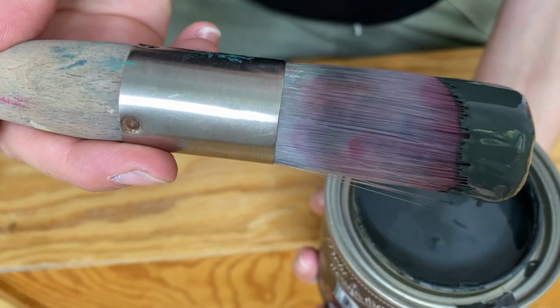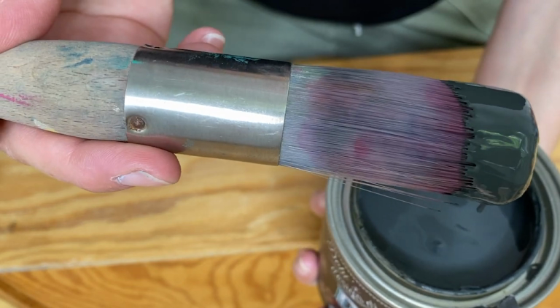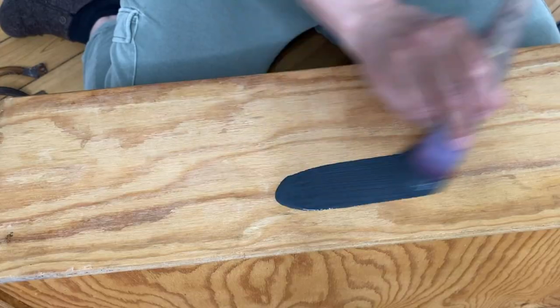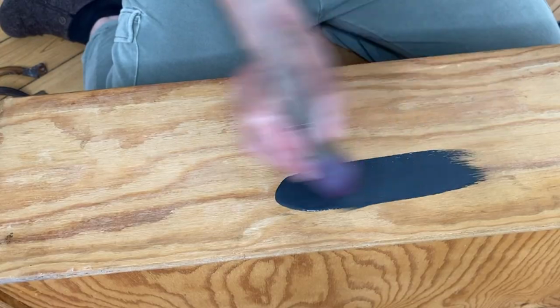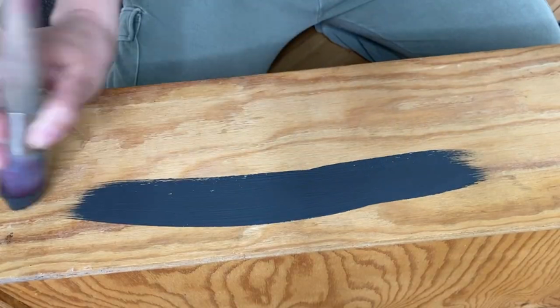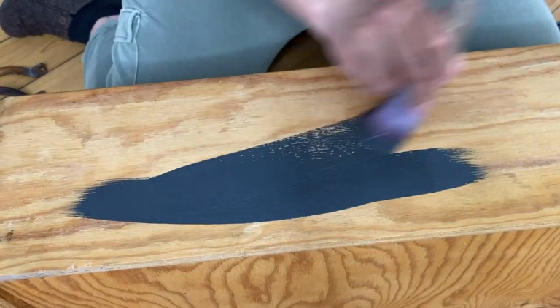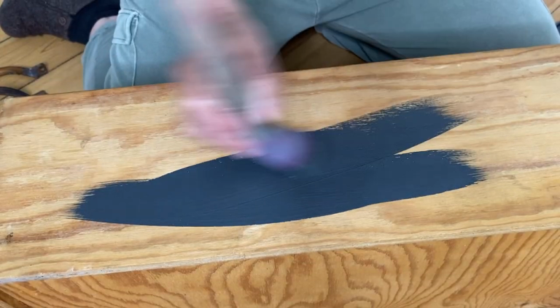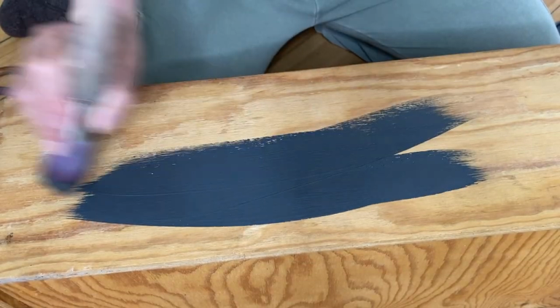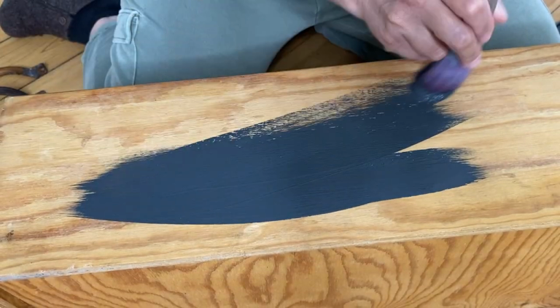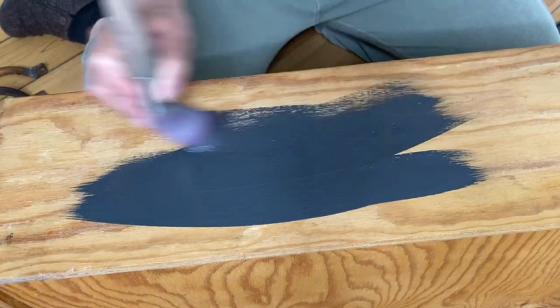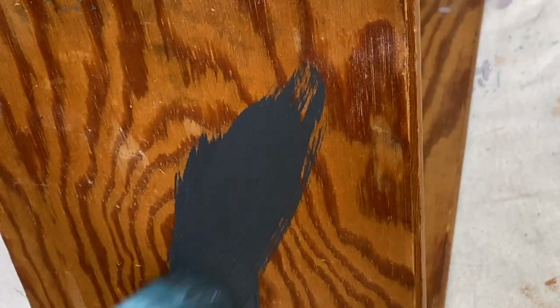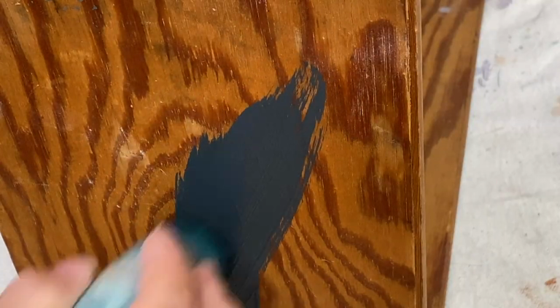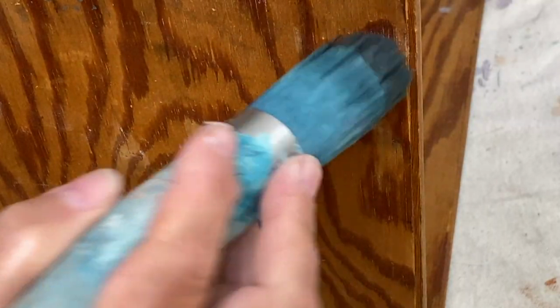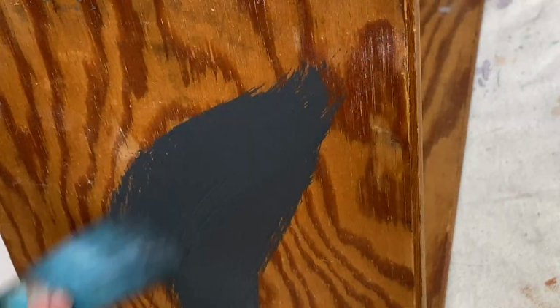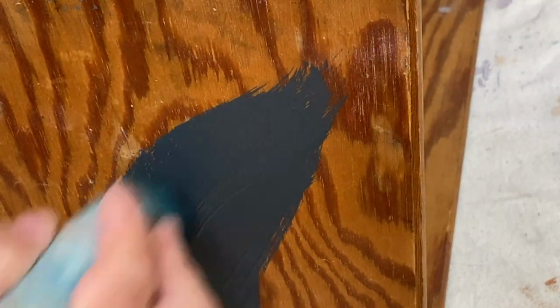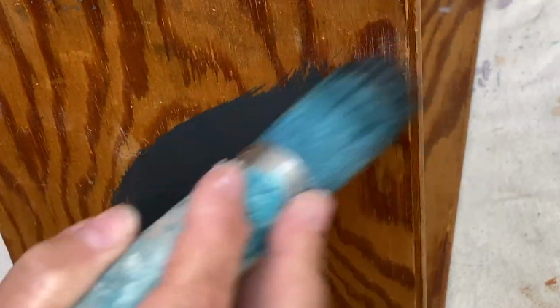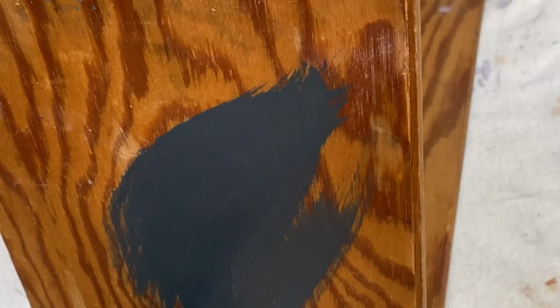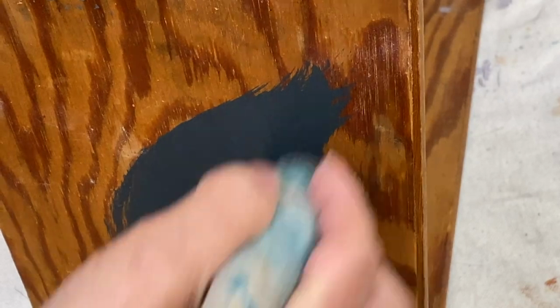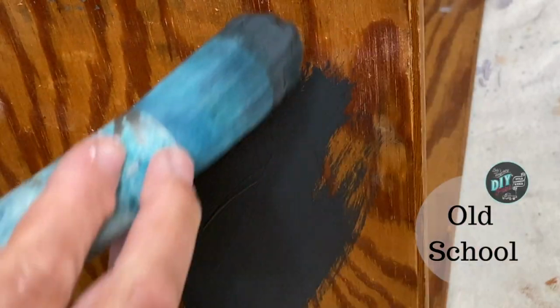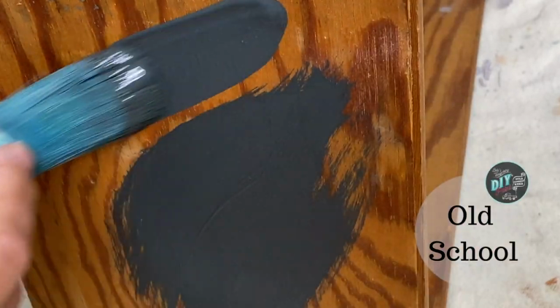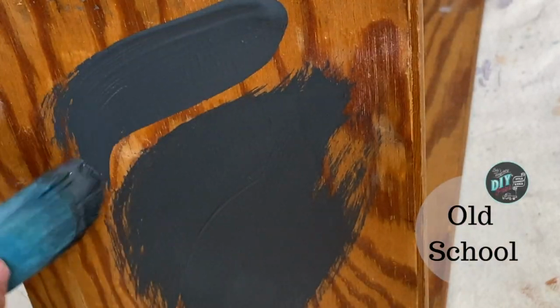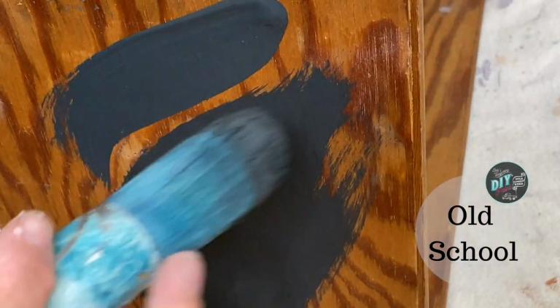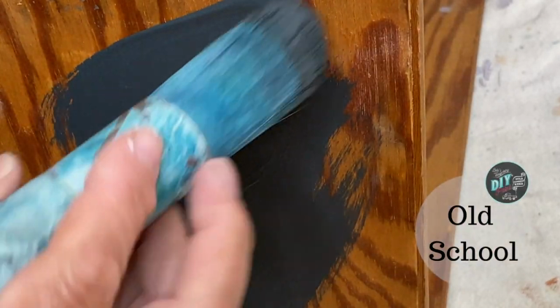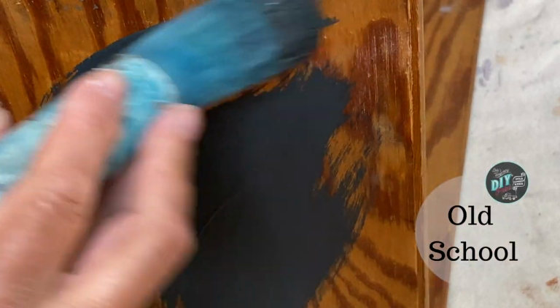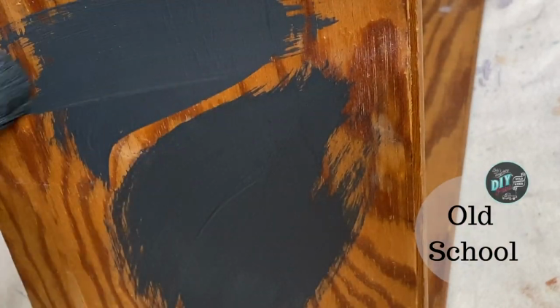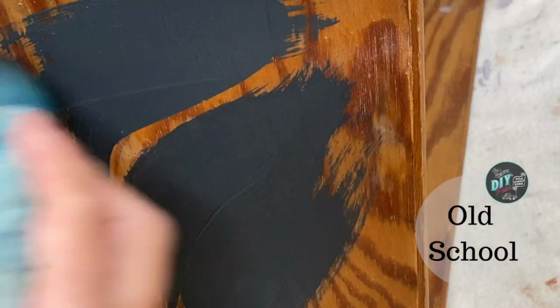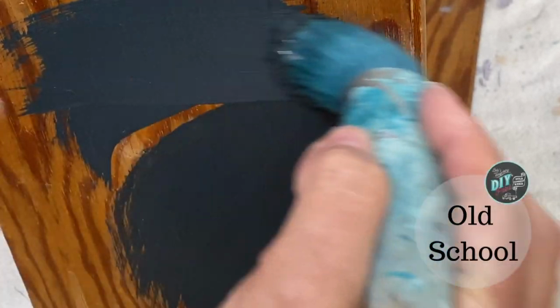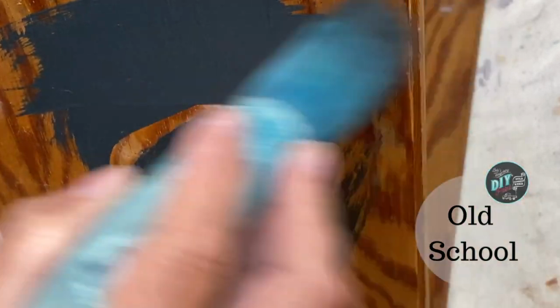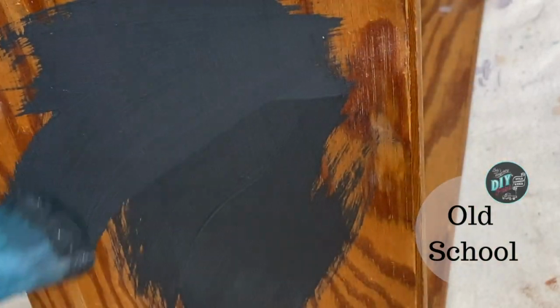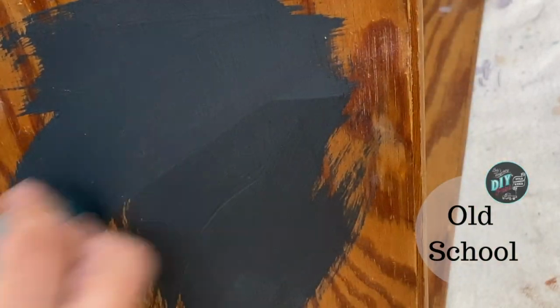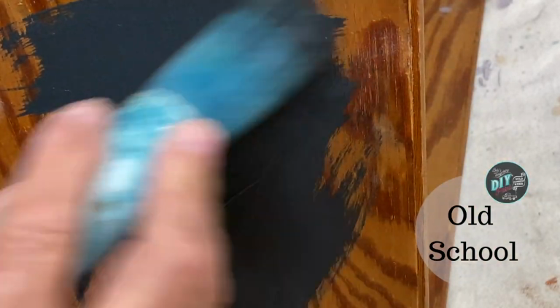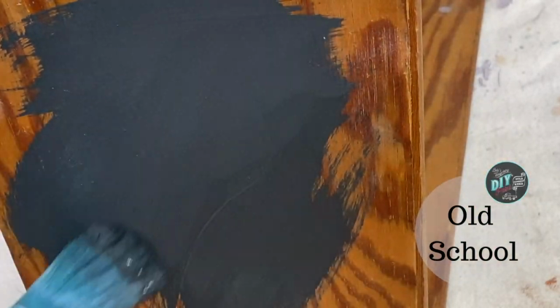After giving the box a thorough cleaning, the first thing I did was use DIY paint in the color Old School to paint the box — both the inside and the outside.